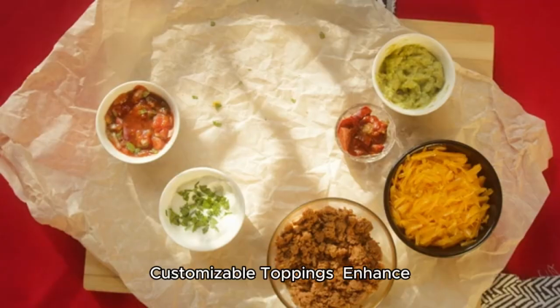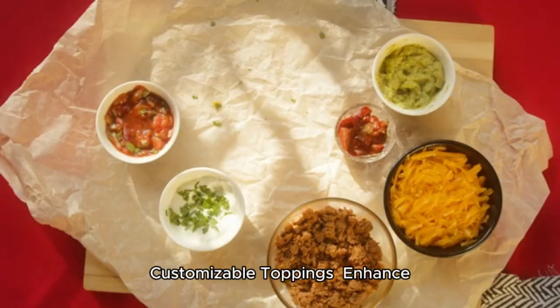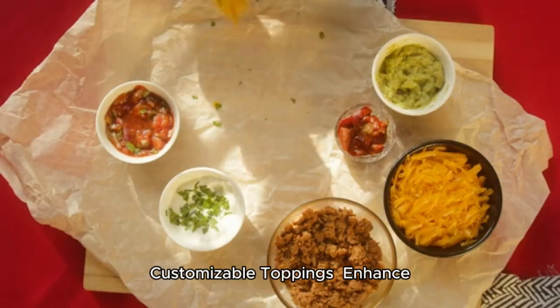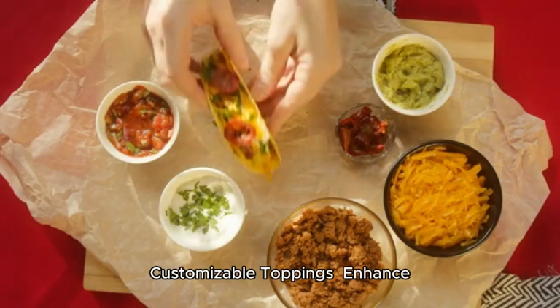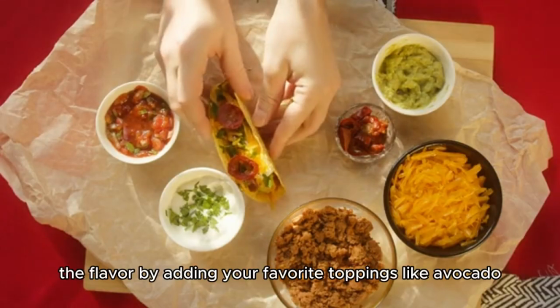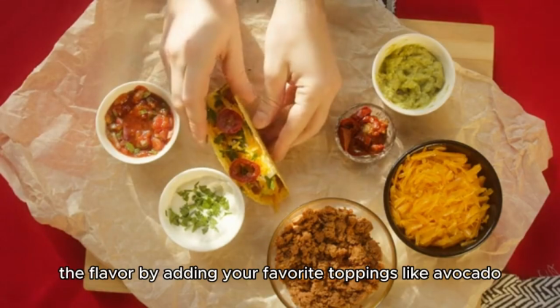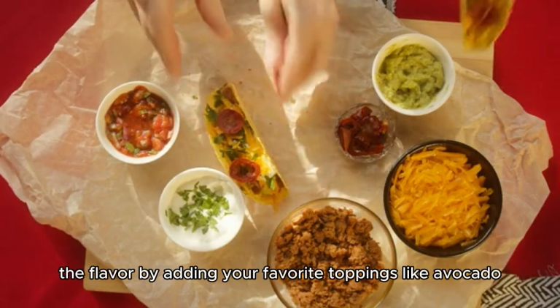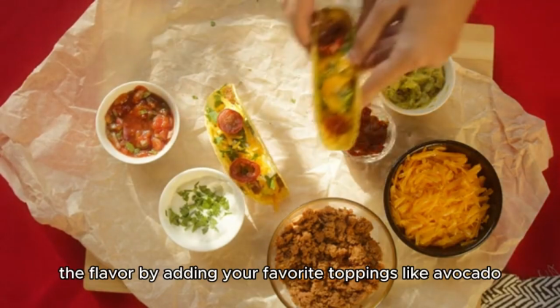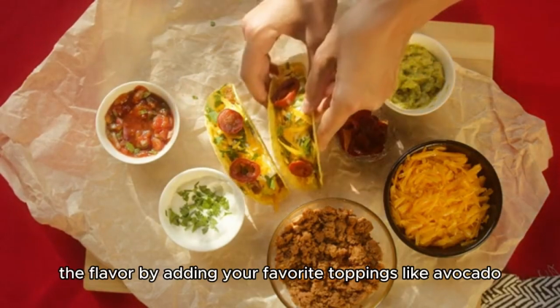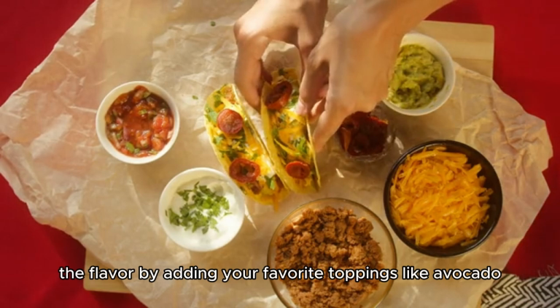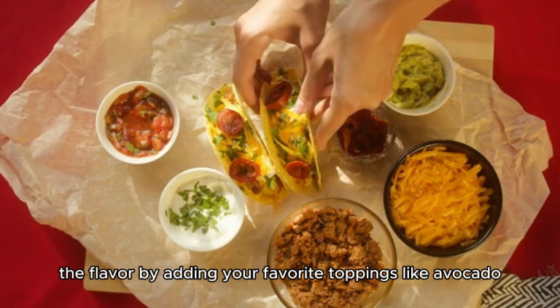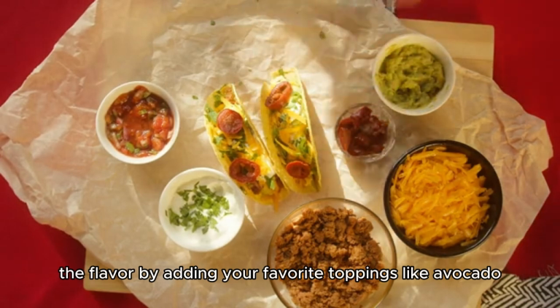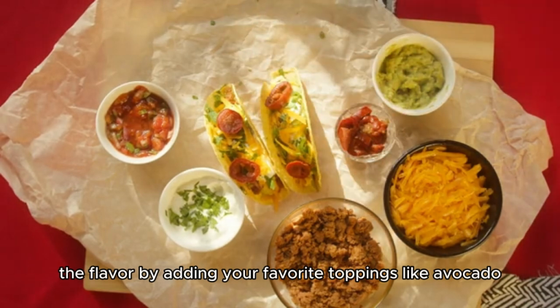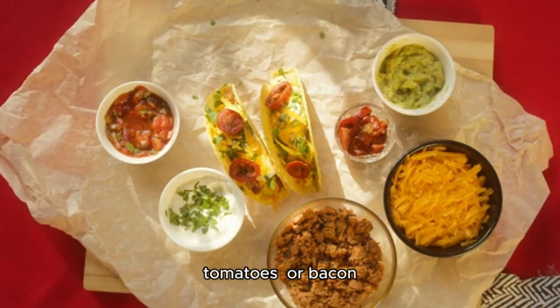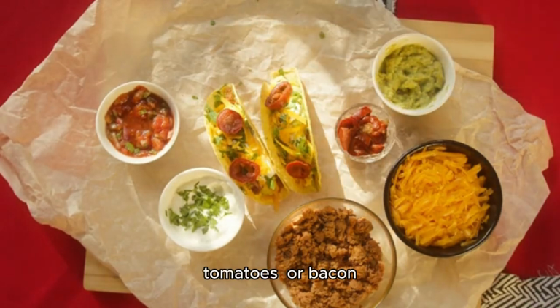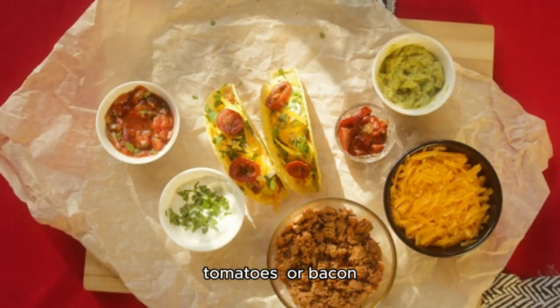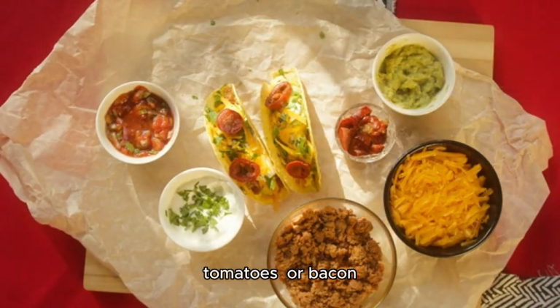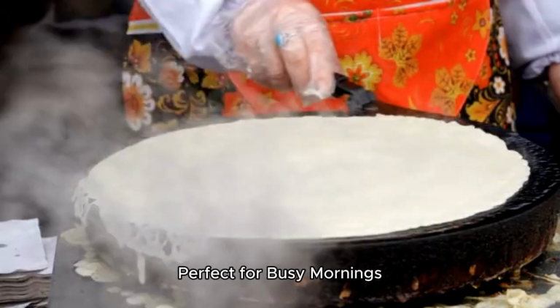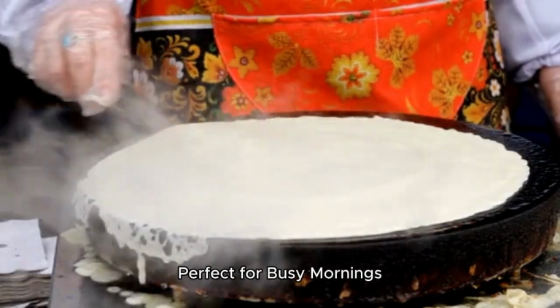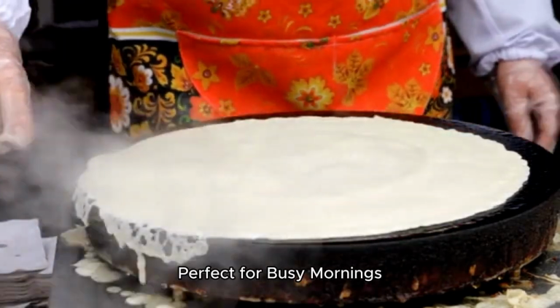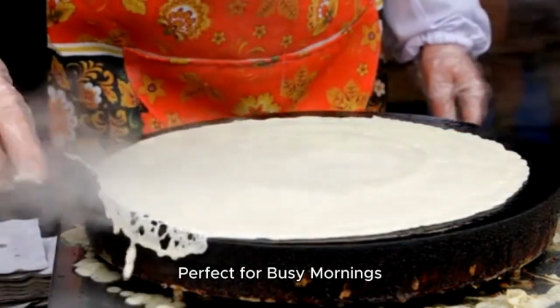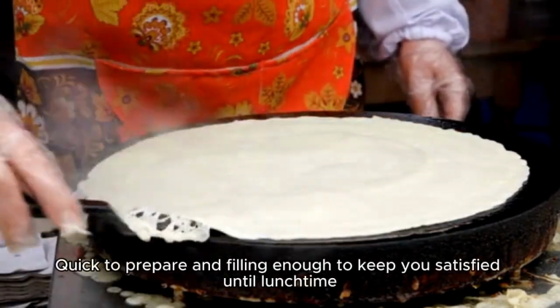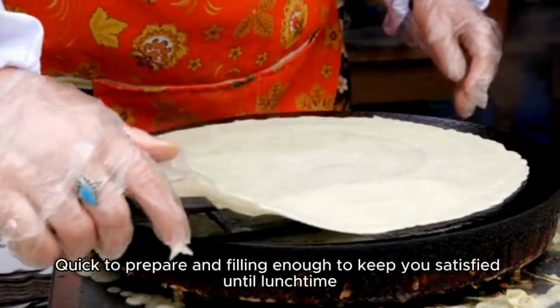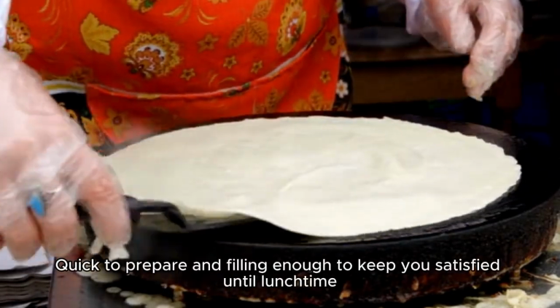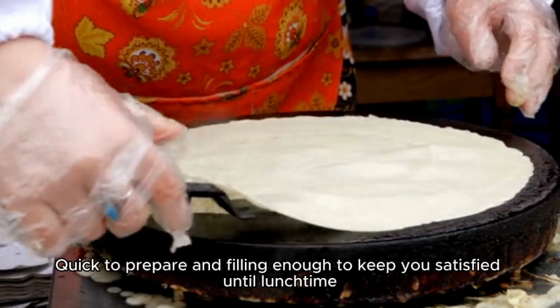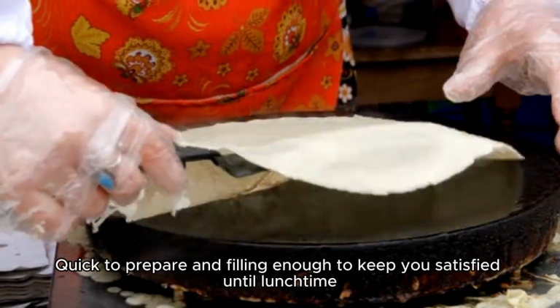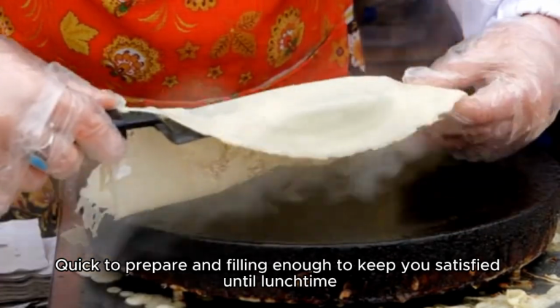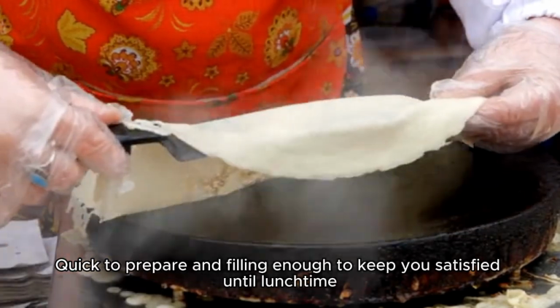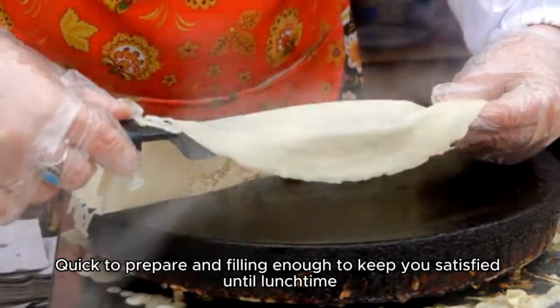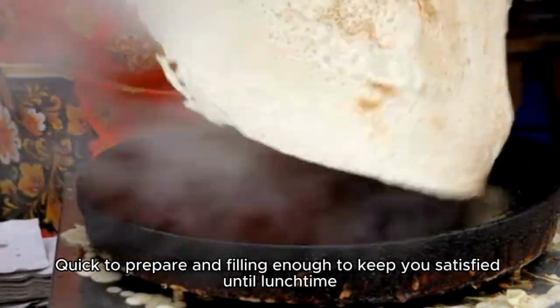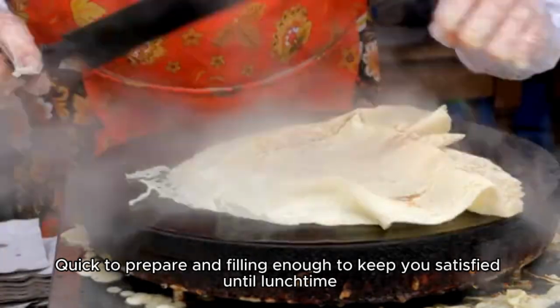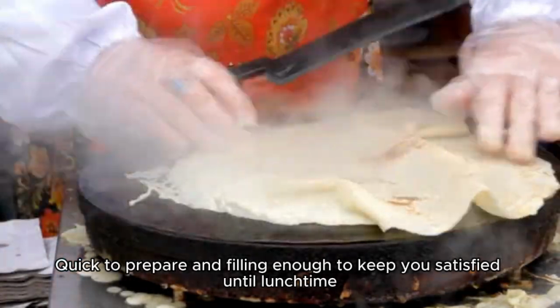Customizable toppings. Enhance the flavor by adding your favorite toppings like avocado, tomatoes, or bacon. Perfect for busy mornings — quick to prepare and filling enough to keep you satisfied until lunchtime.